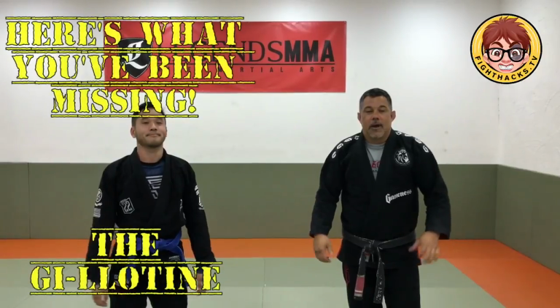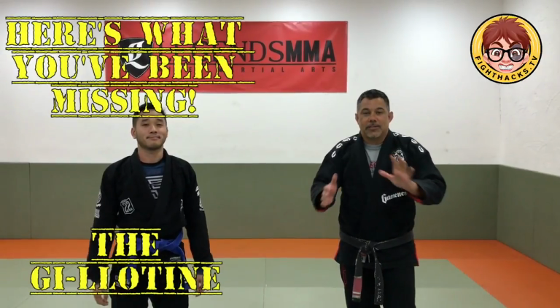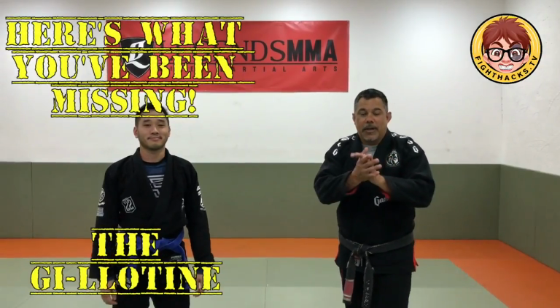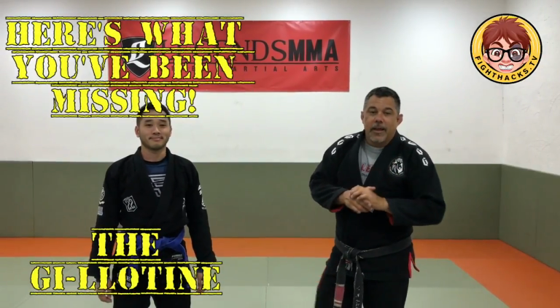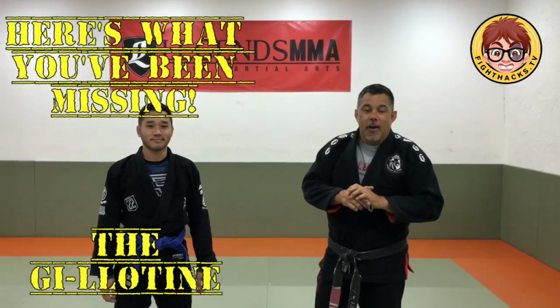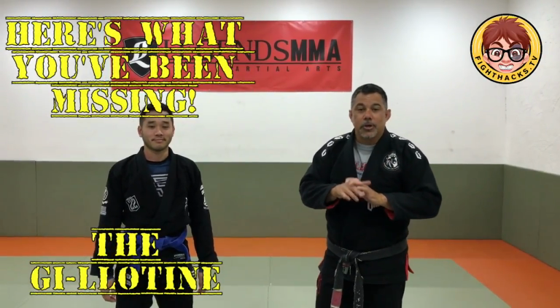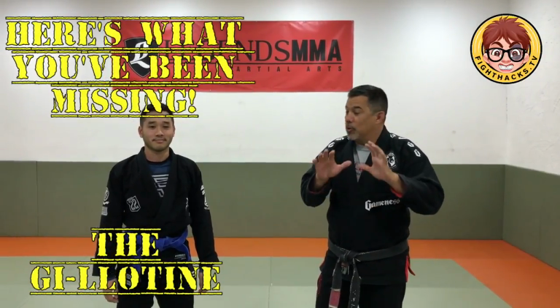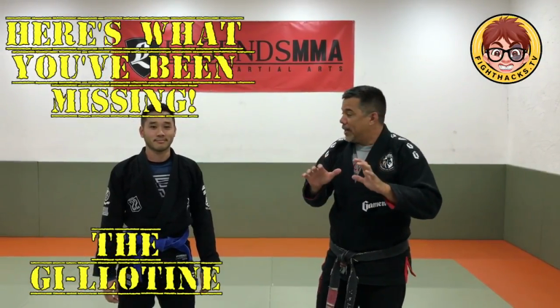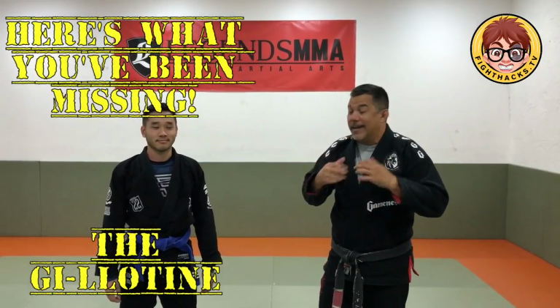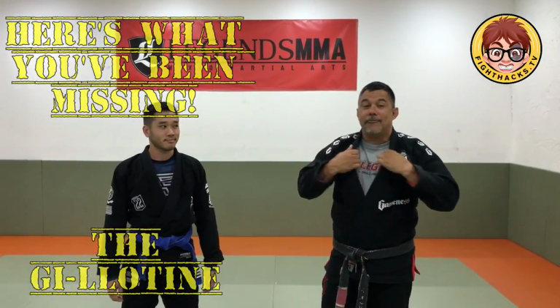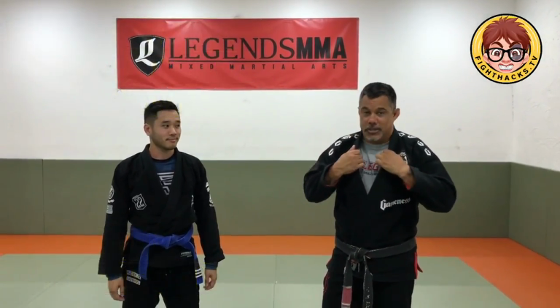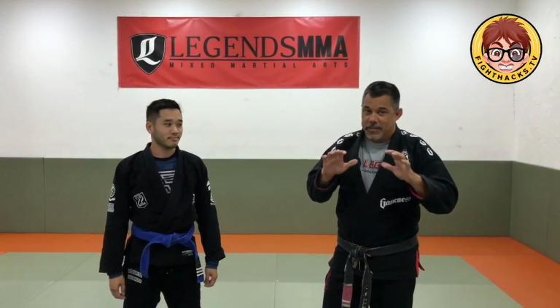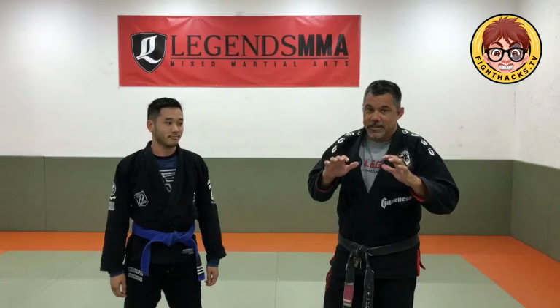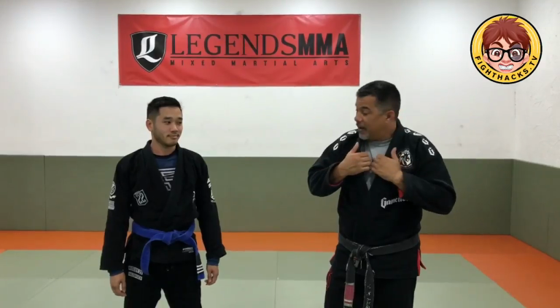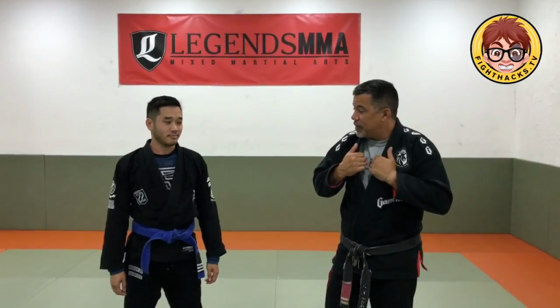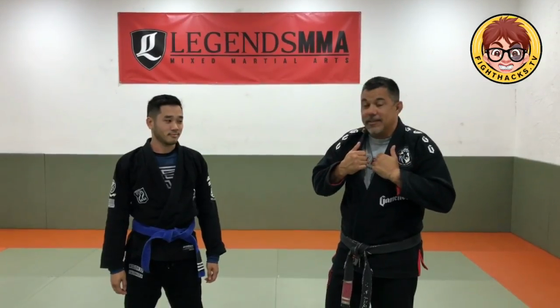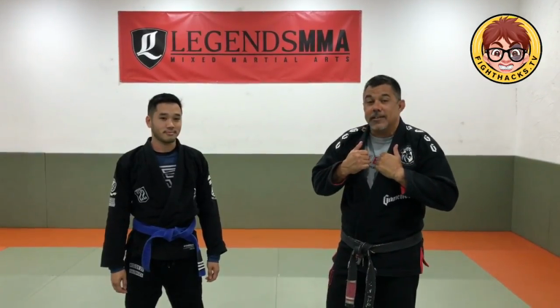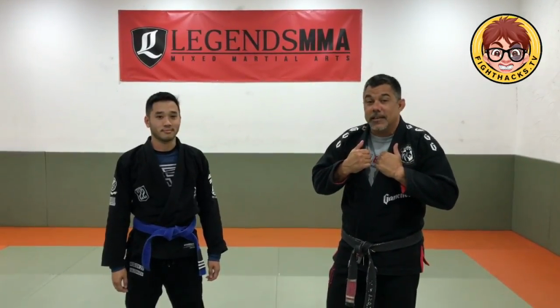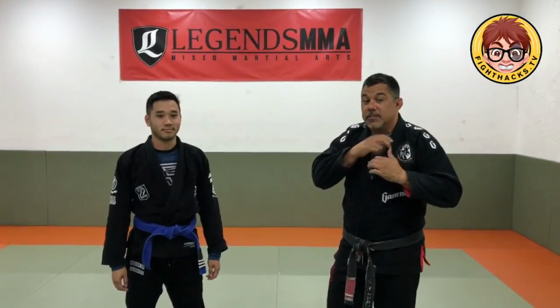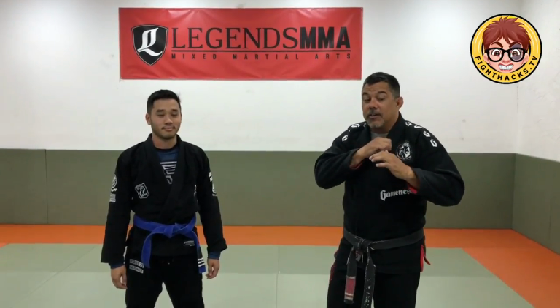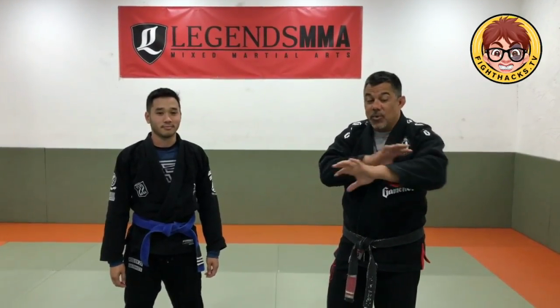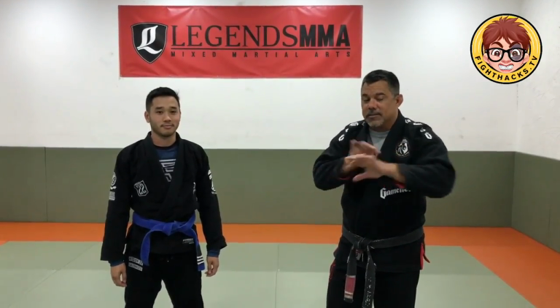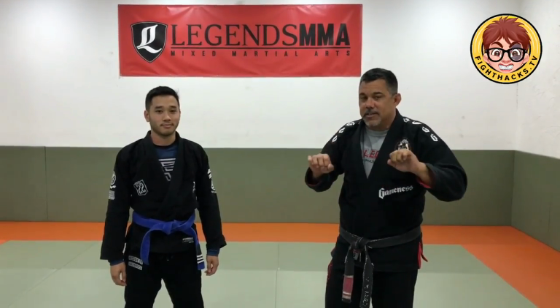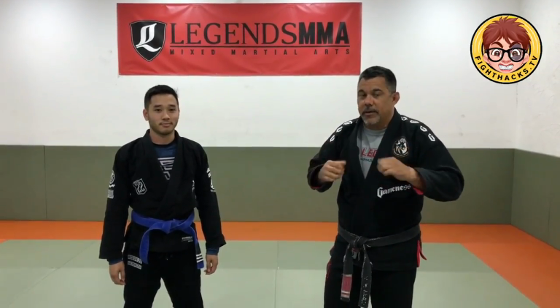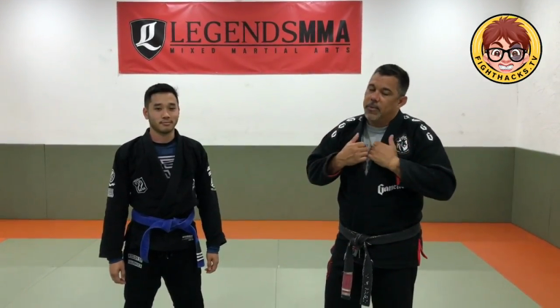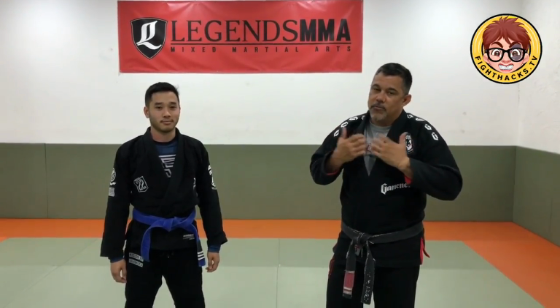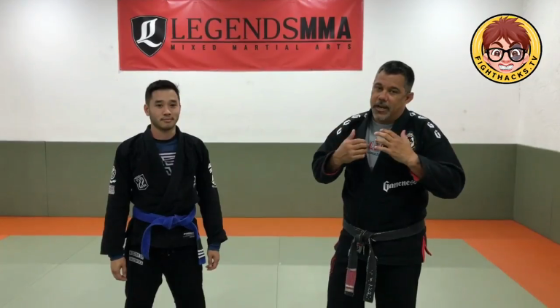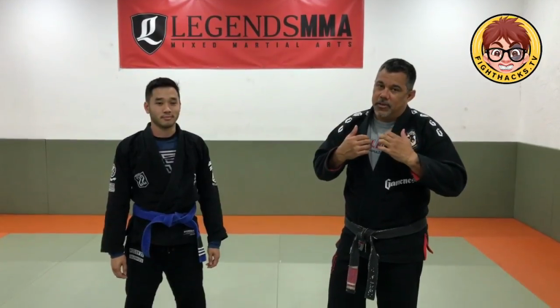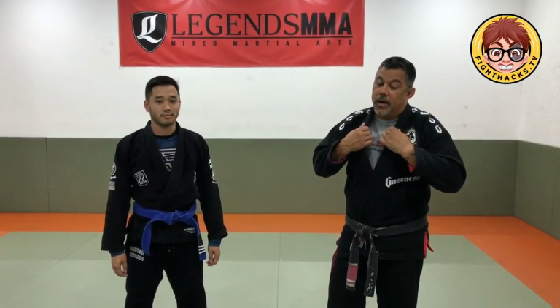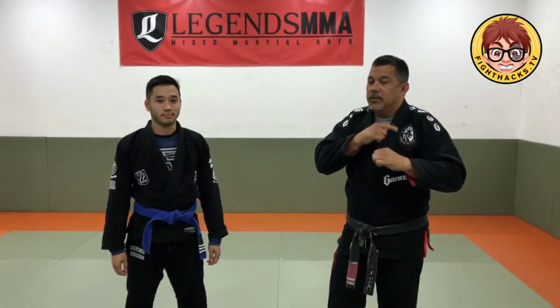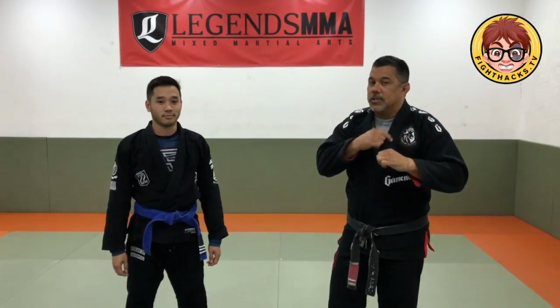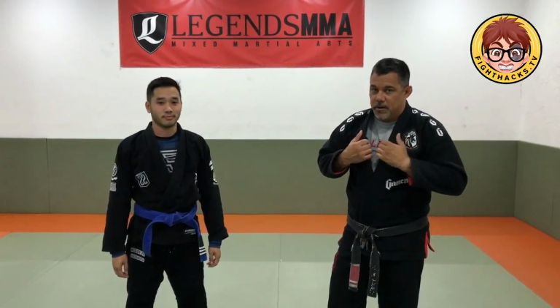Alright guys, this is Mark again. I'm going to show a real quick gi version of the guillotine. I don't typically like the guillotine in the gi because the collar gets in the way, the sleeve gets in the way. But here's the version that I like to do — use the gi collars.